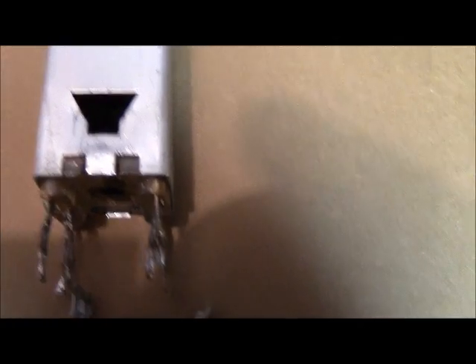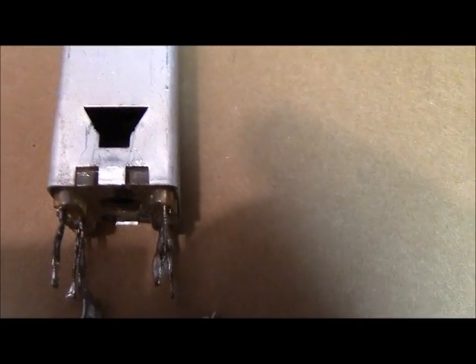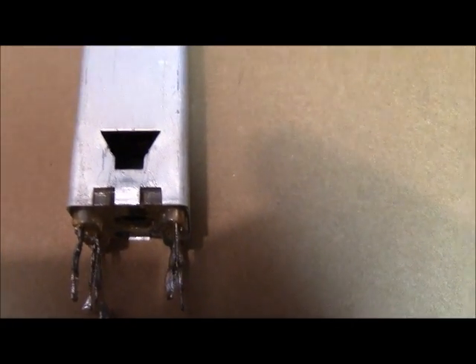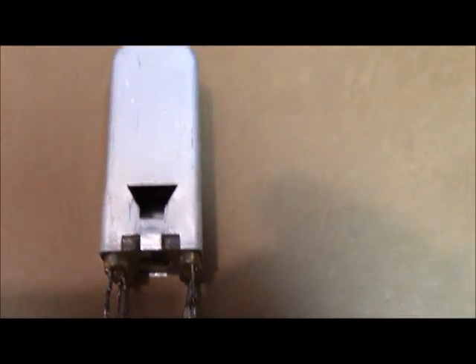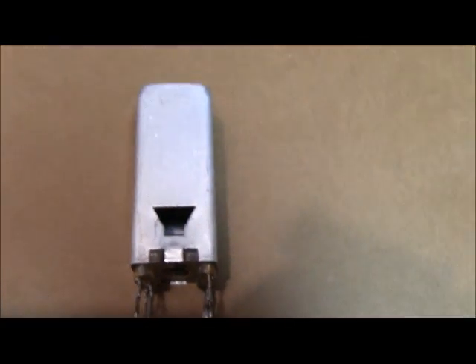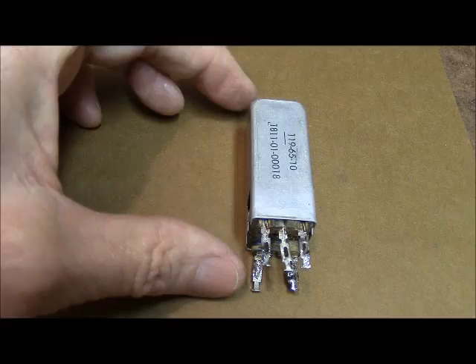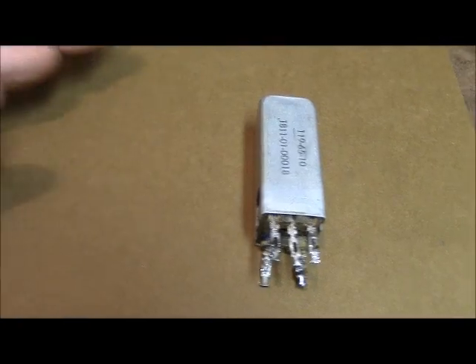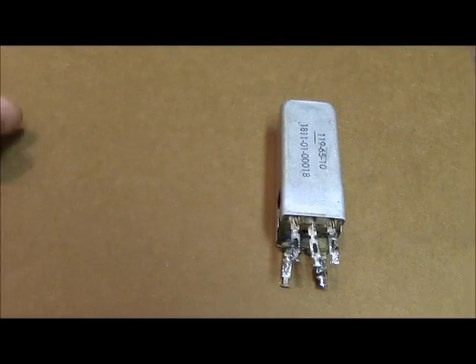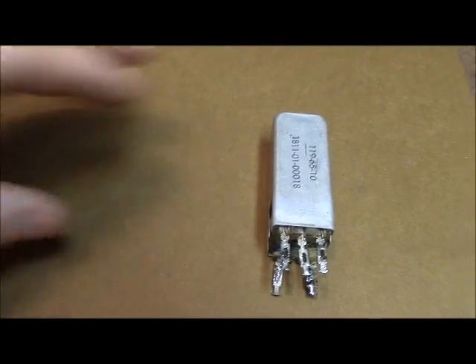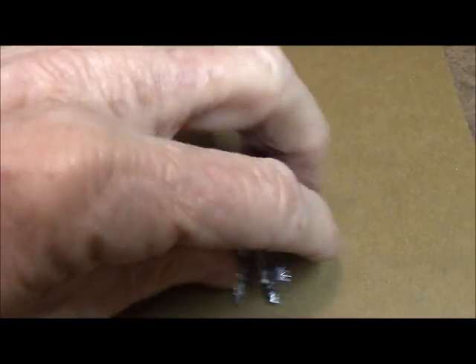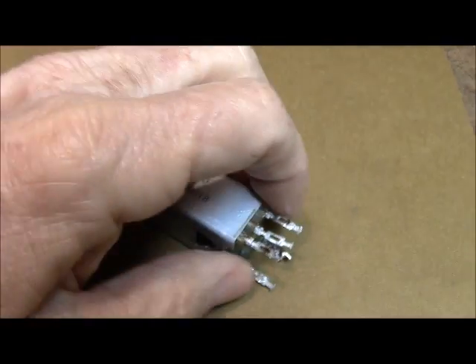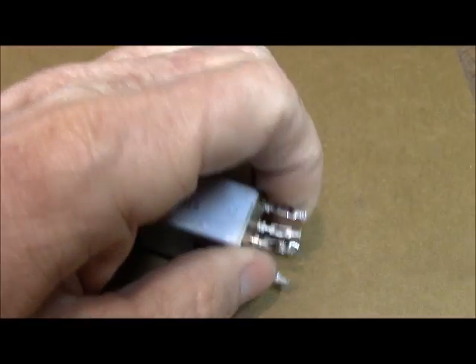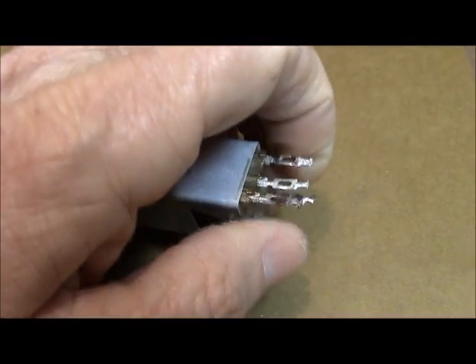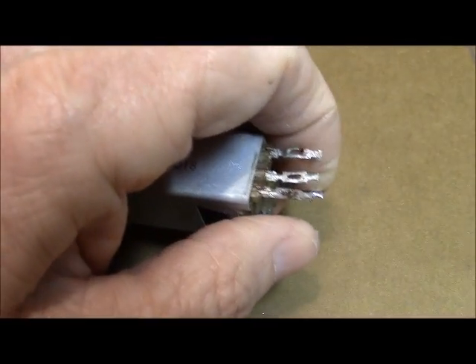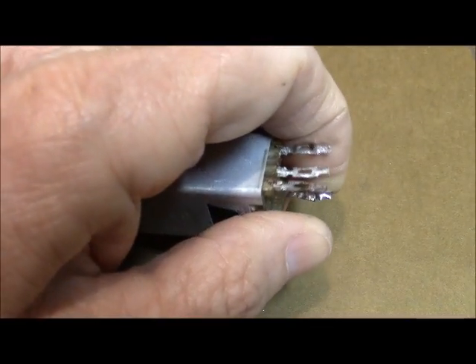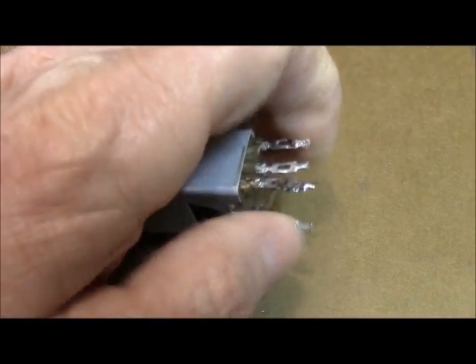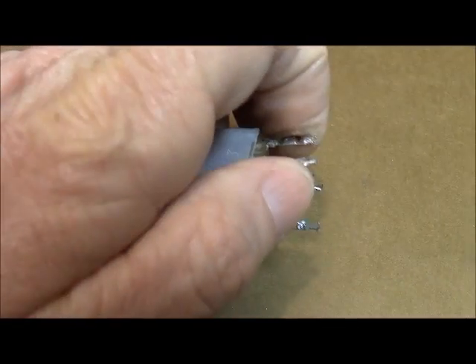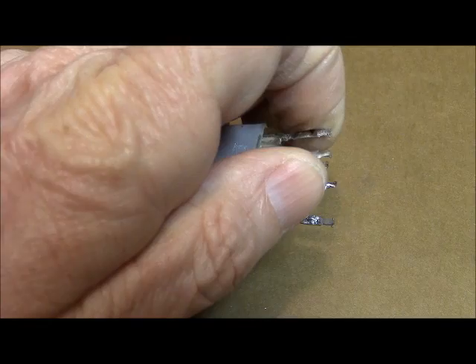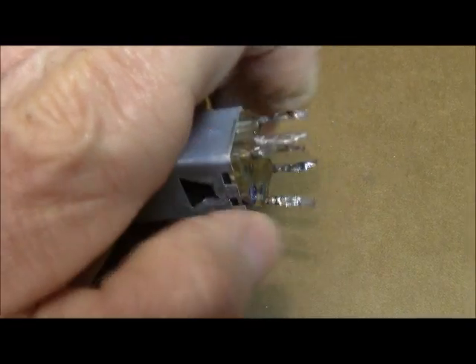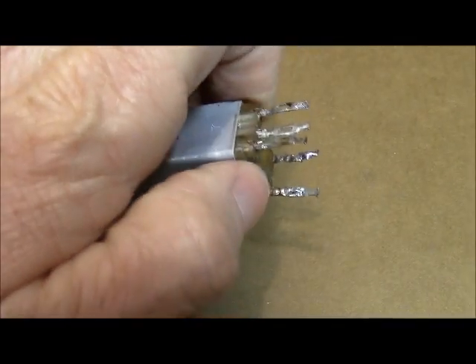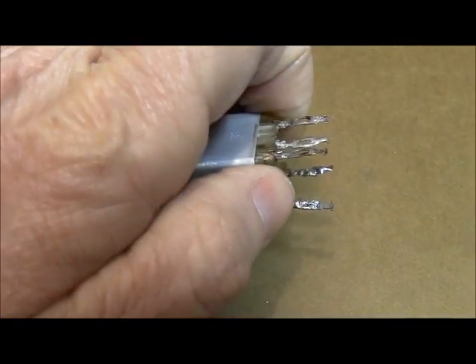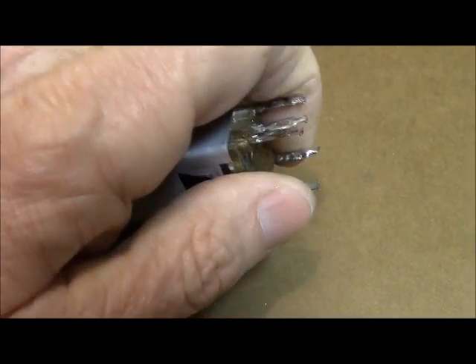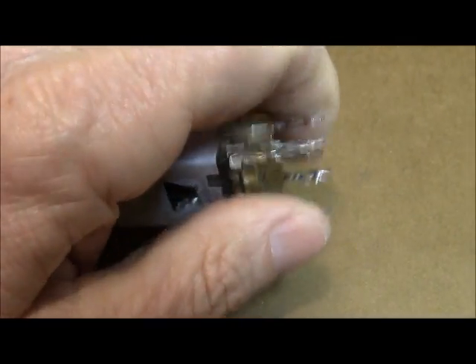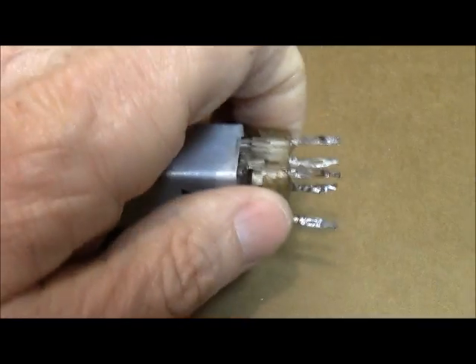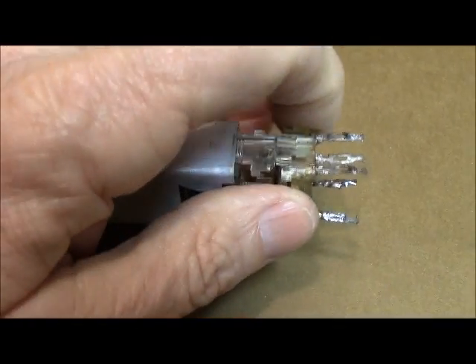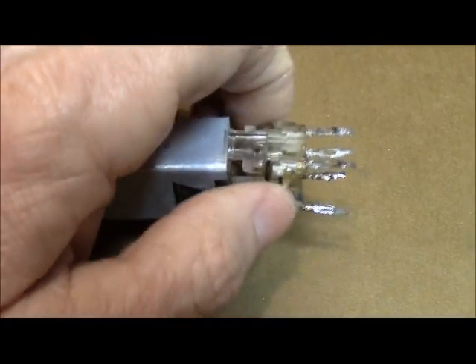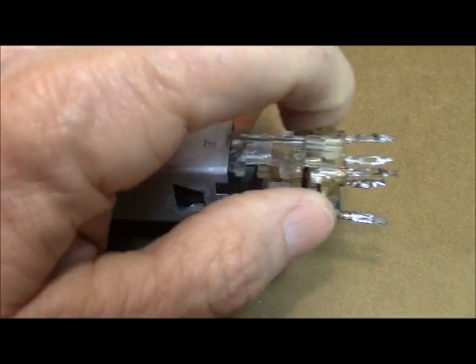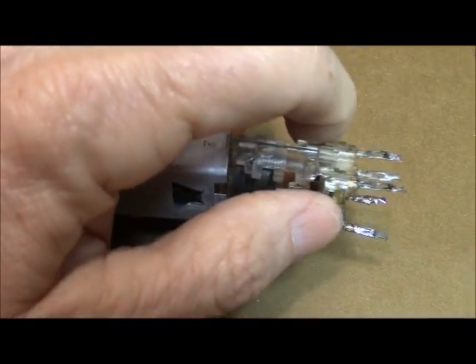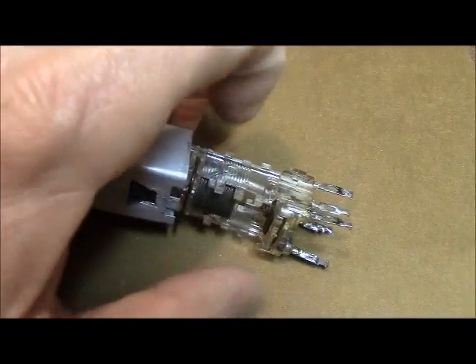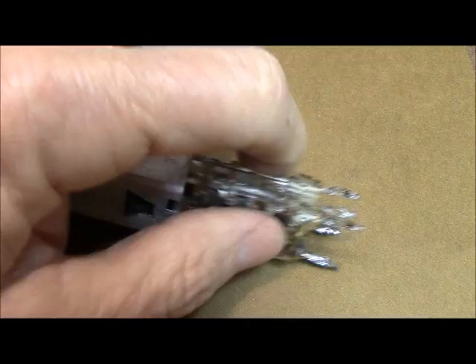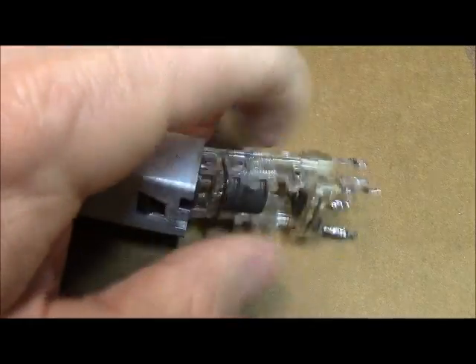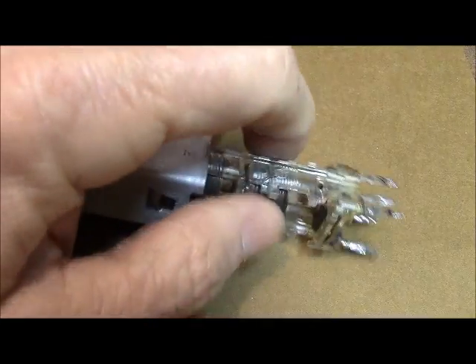I'm going to take this one apart and show you how it works. I'm going to pull it apart — just slide it out with one hand while I hold the camera with the other. It just slides right out like so.